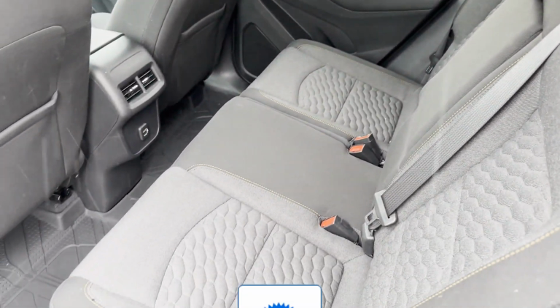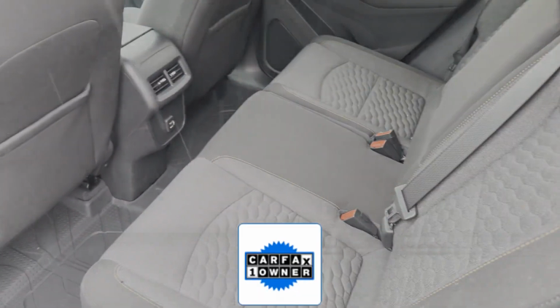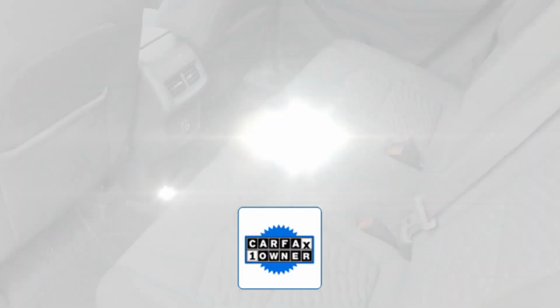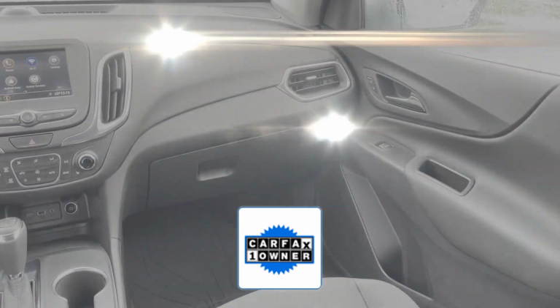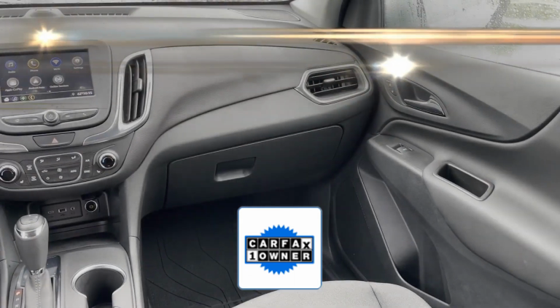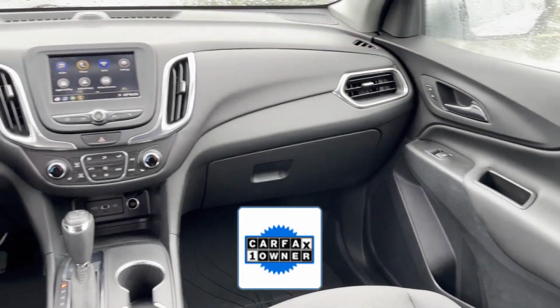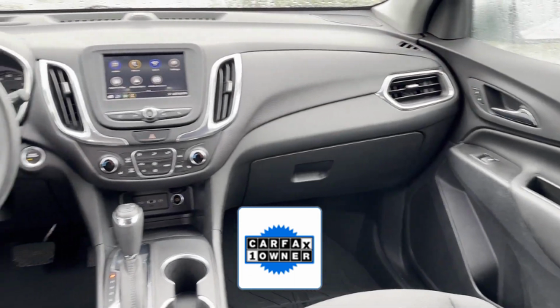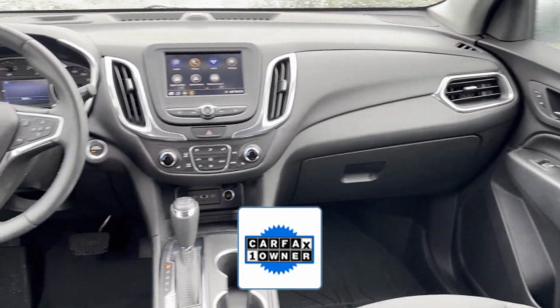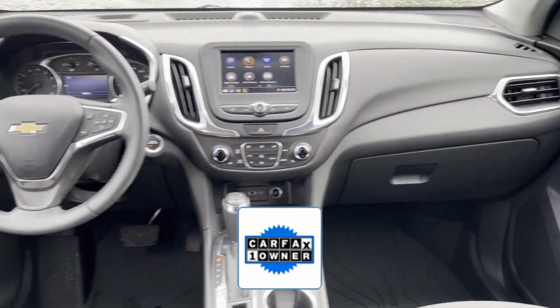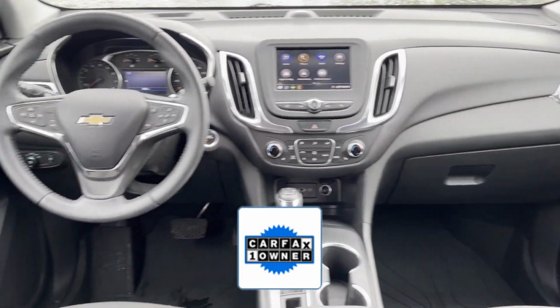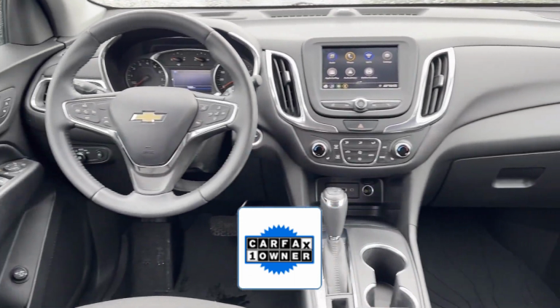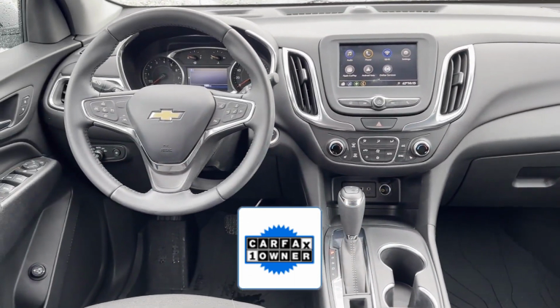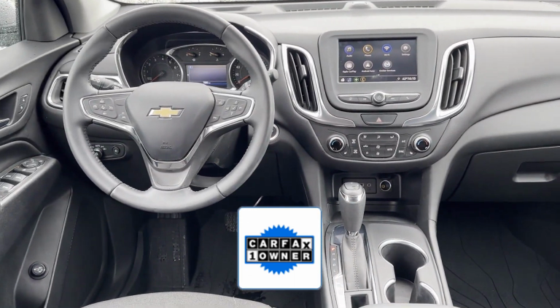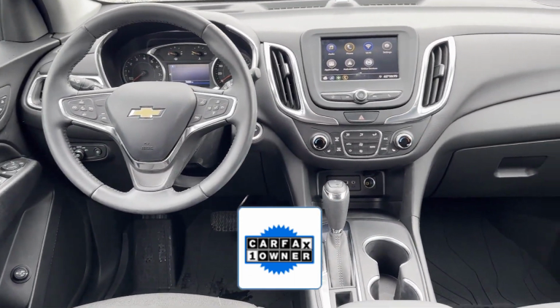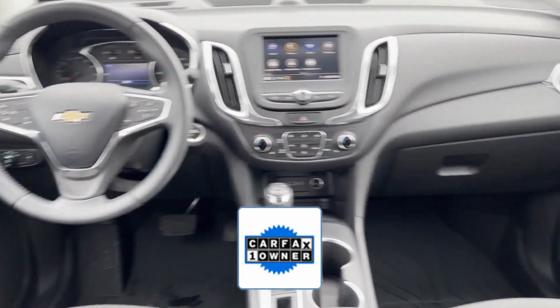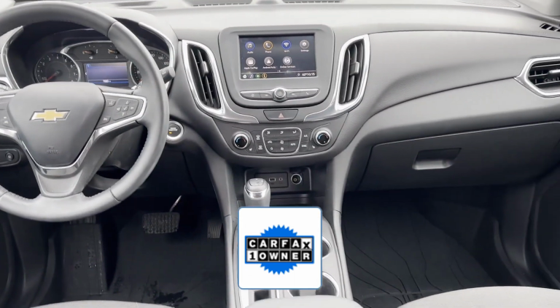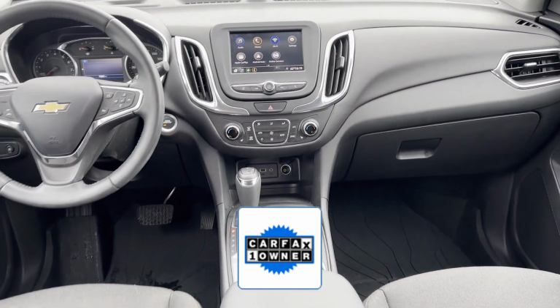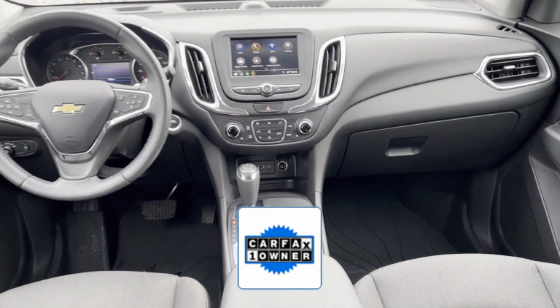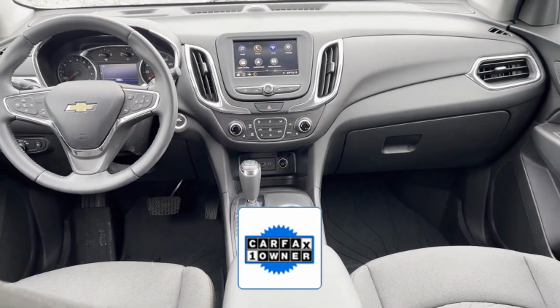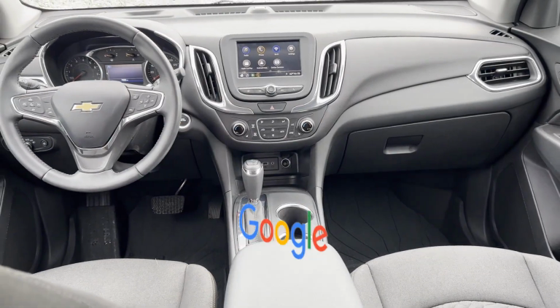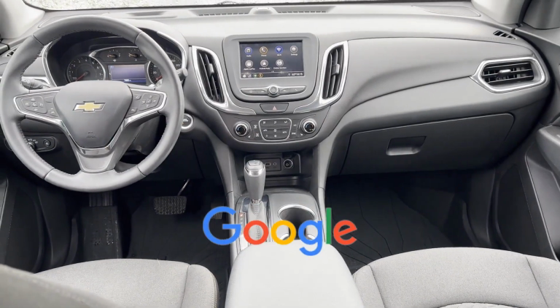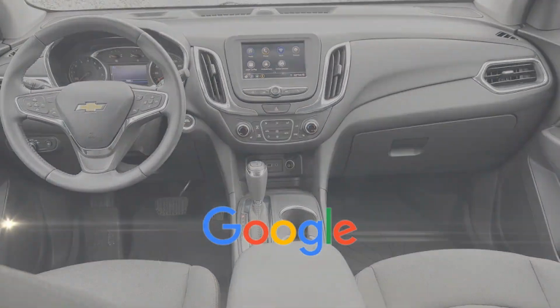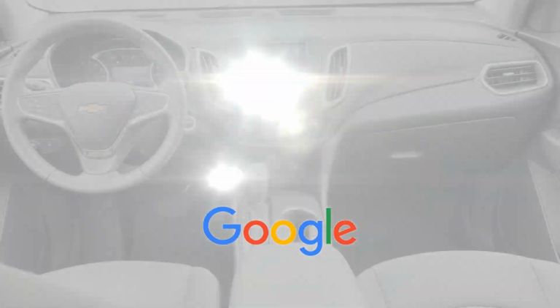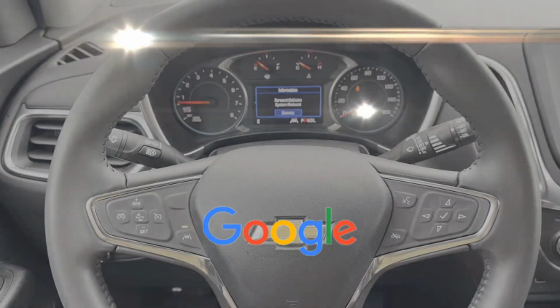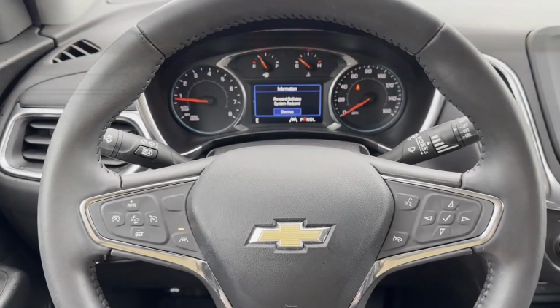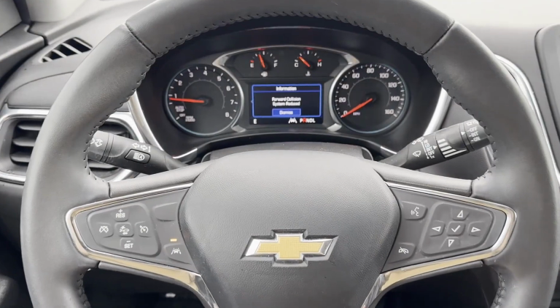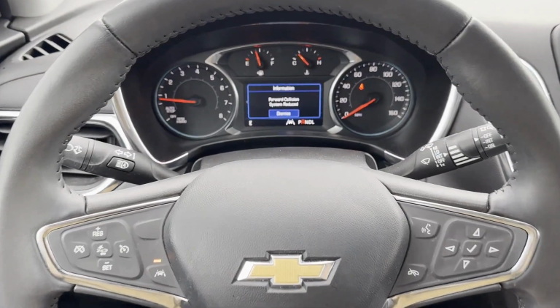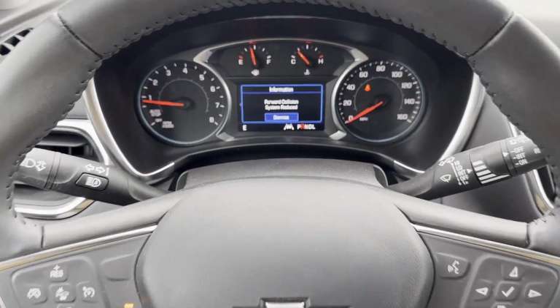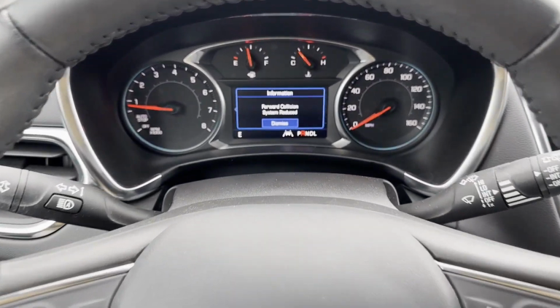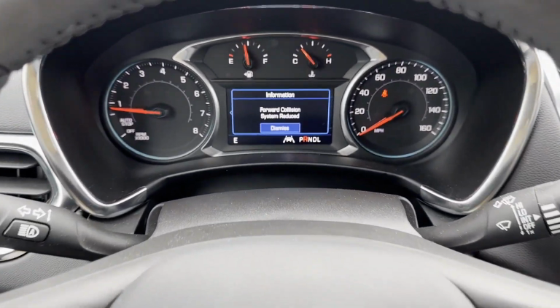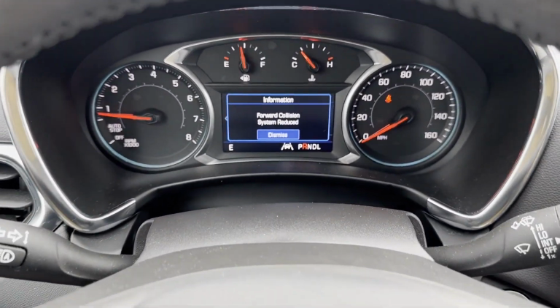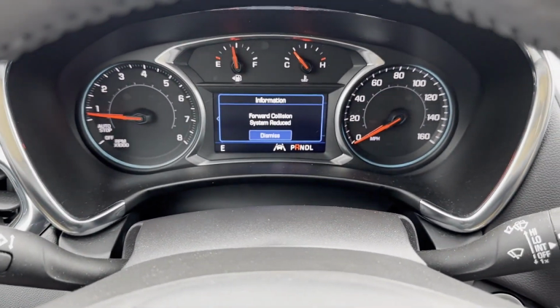As a Carfax one-owner vehicle, enjoy extra advantages such as having less normal wear and tear. This is a top-rated dealer. Visit our dealership soon and start driving today.